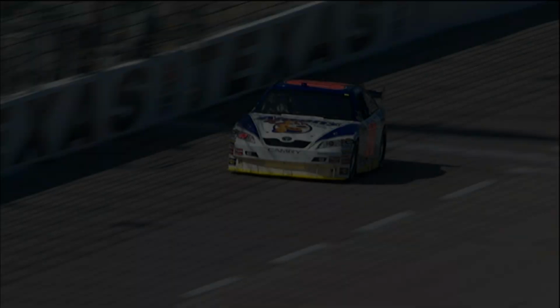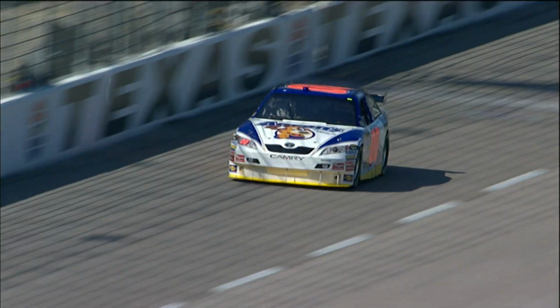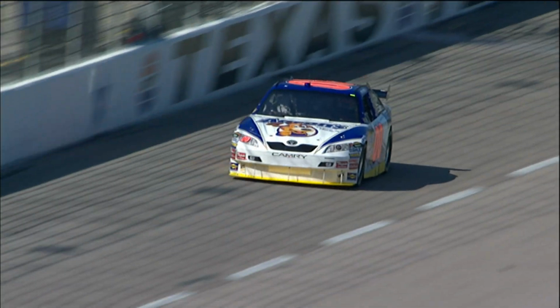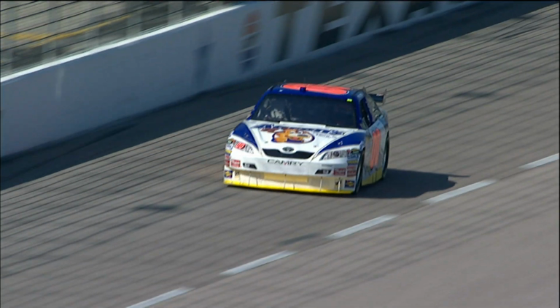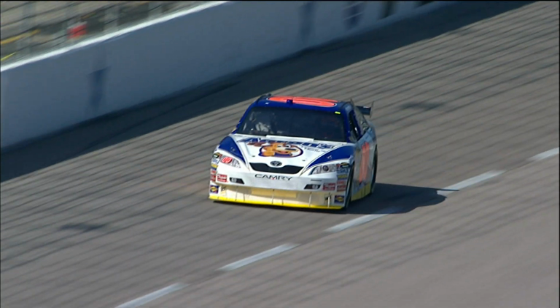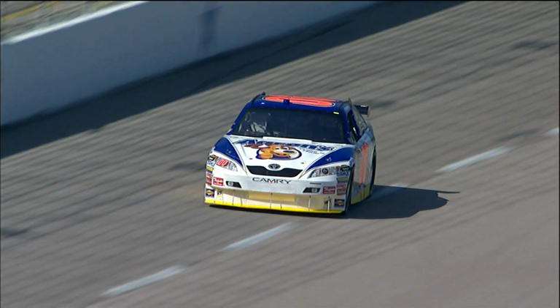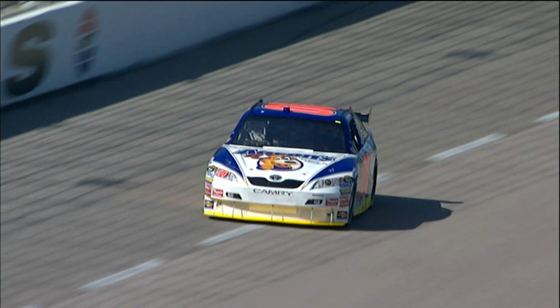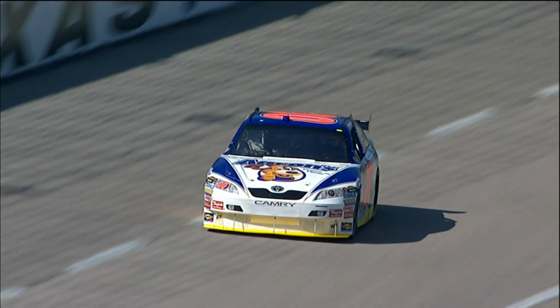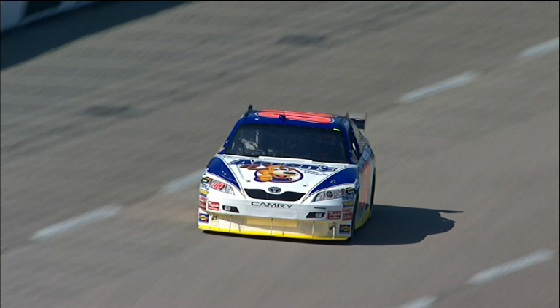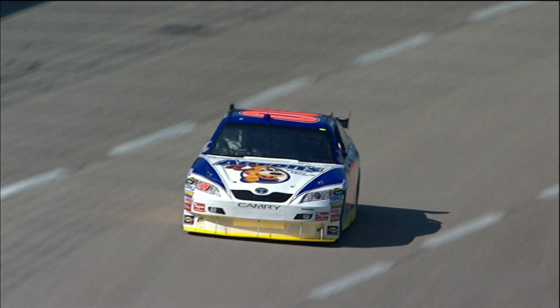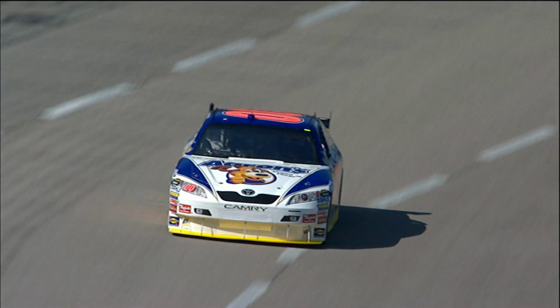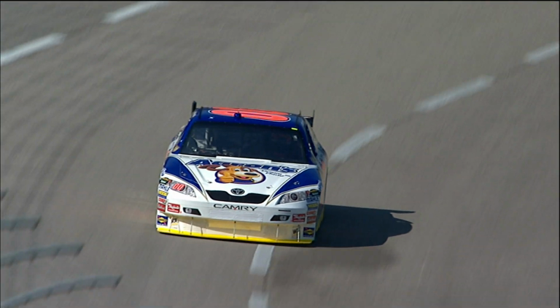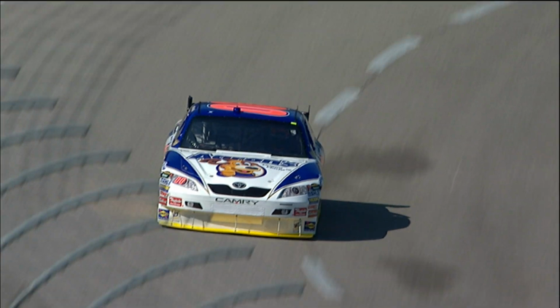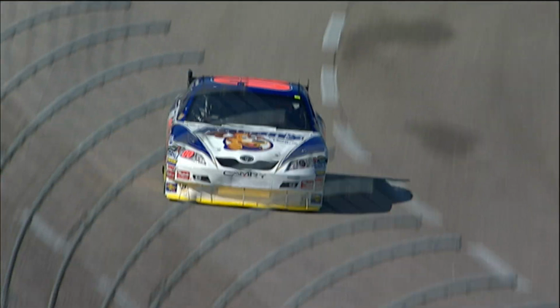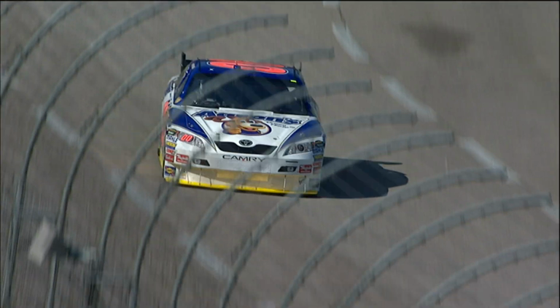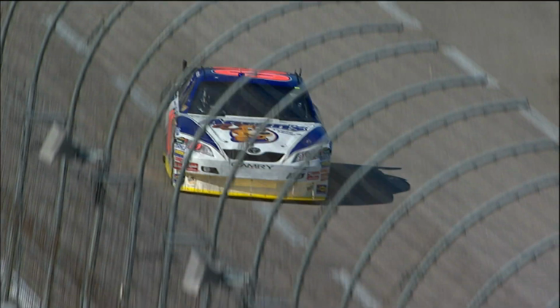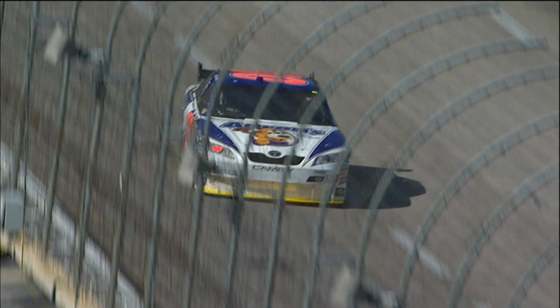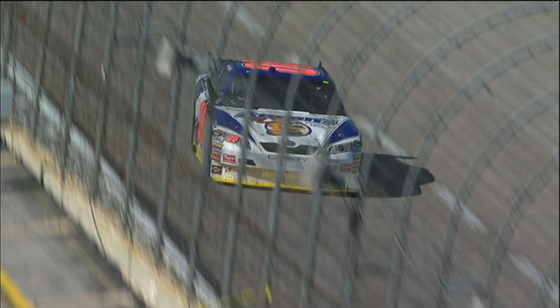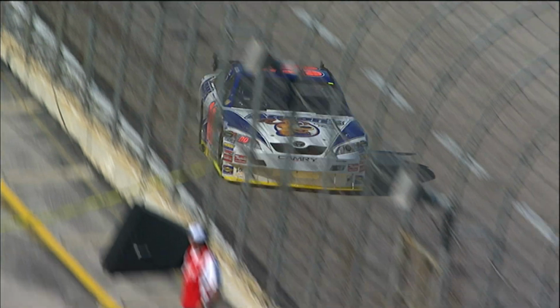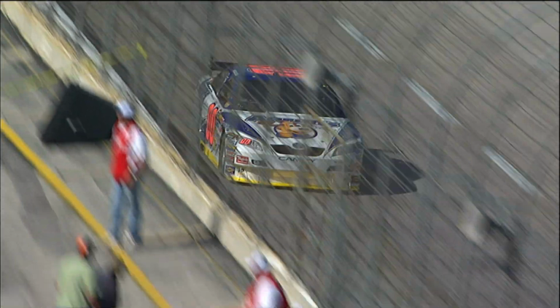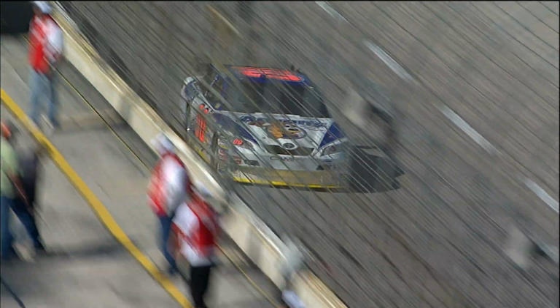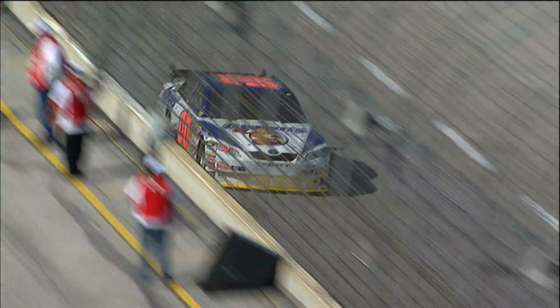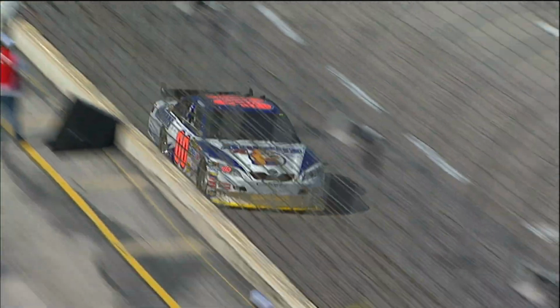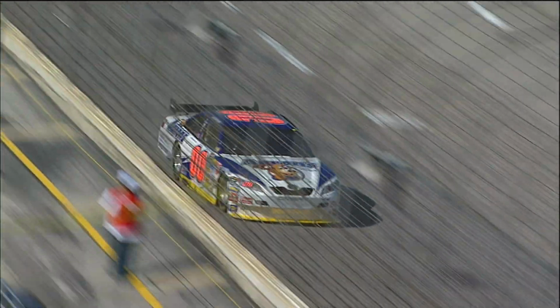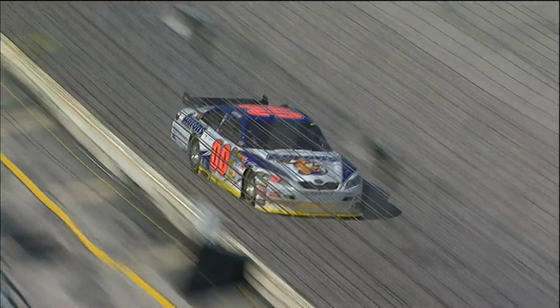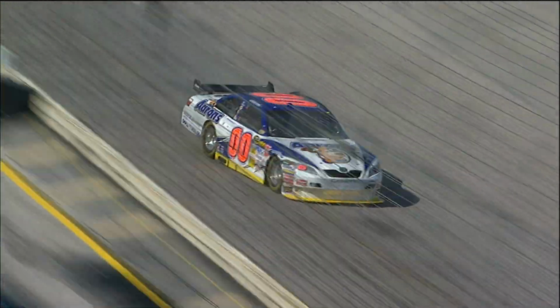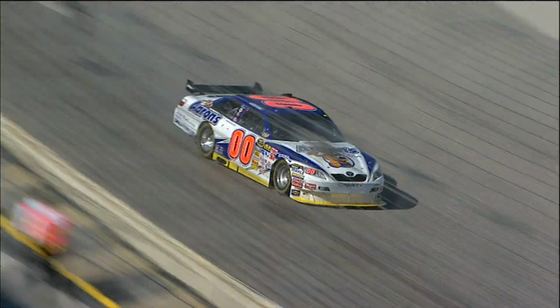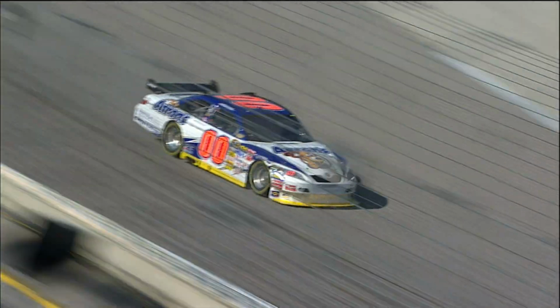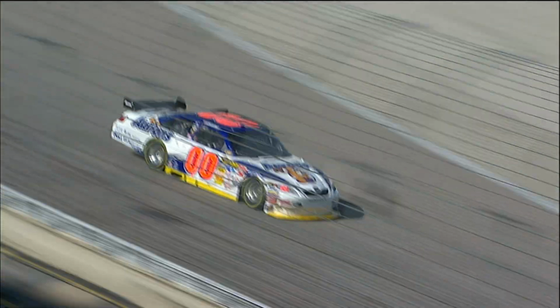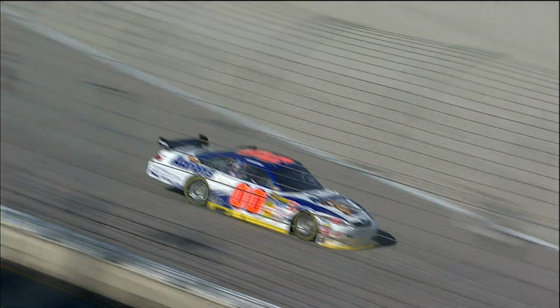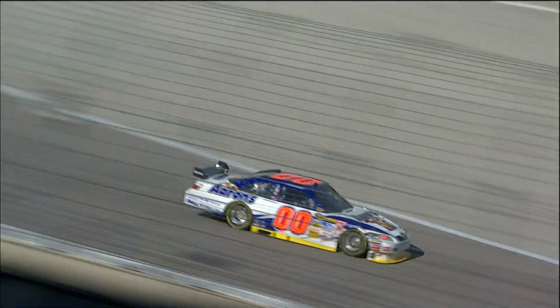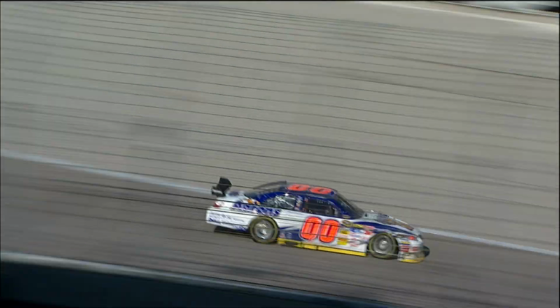April 4th, 2008. Qualifying at Texas Motor Speedway. Michael McDowell, driver of the double zero car, probably wasn't thinking much about kinetic energy.